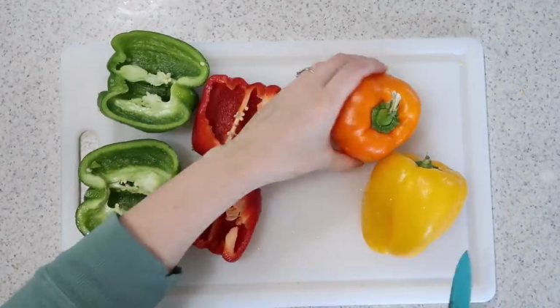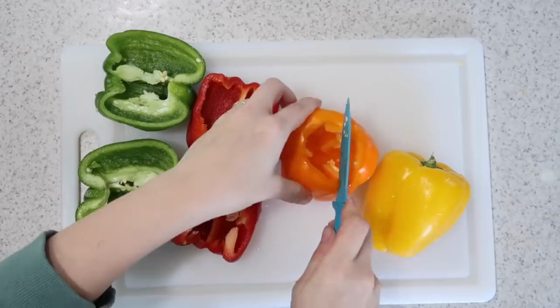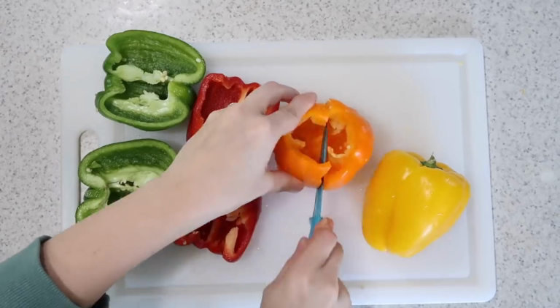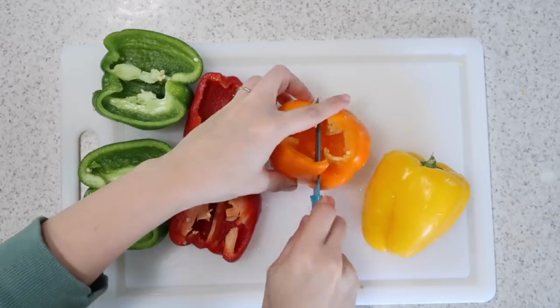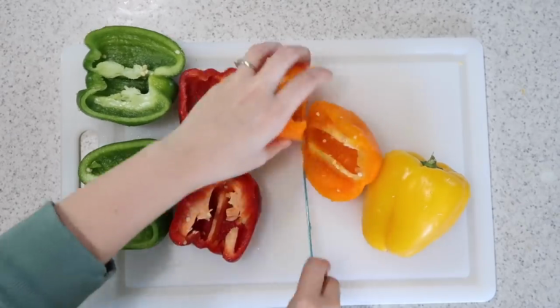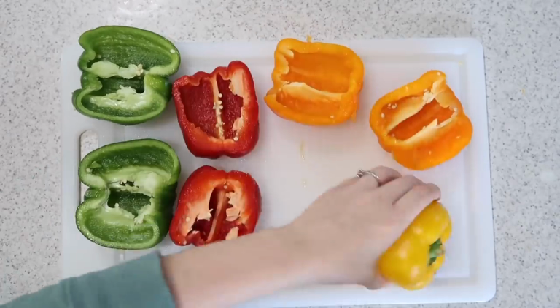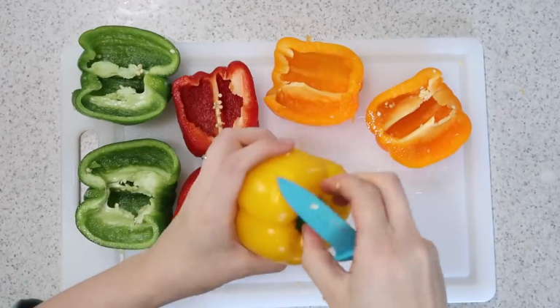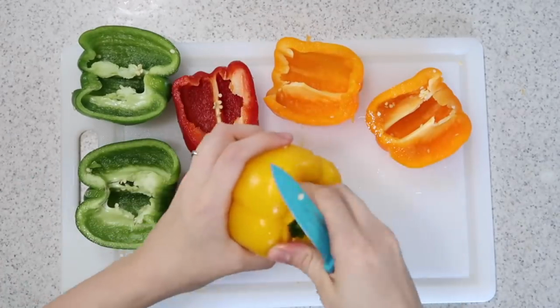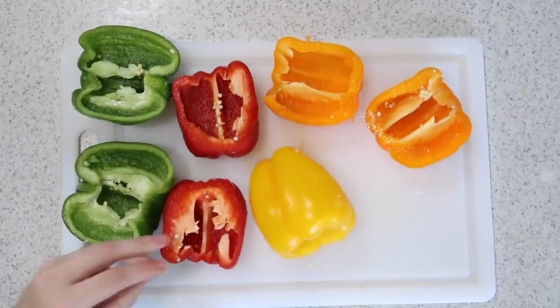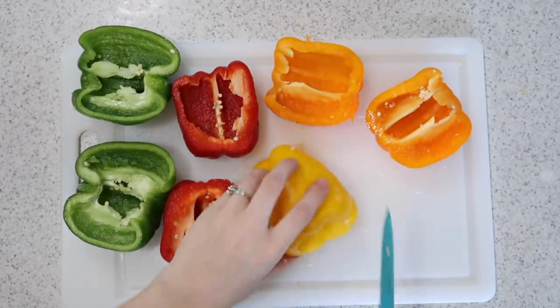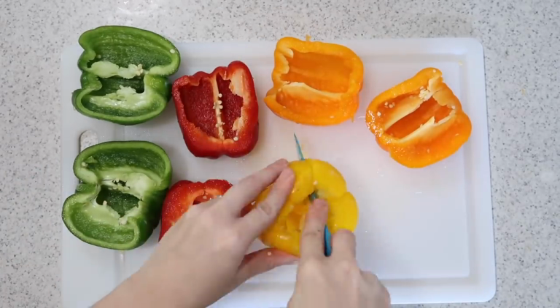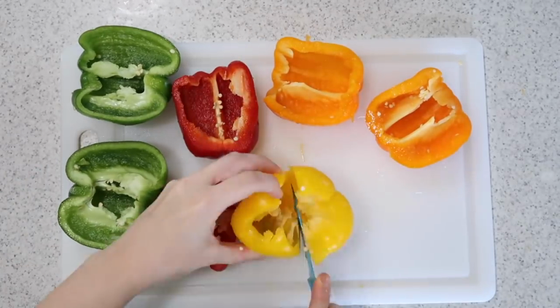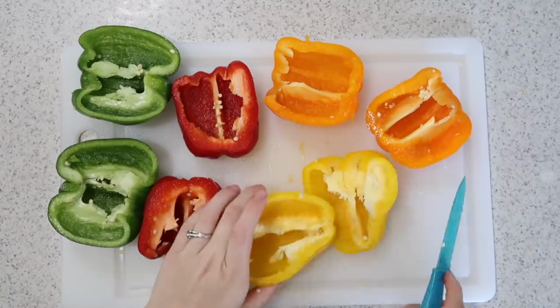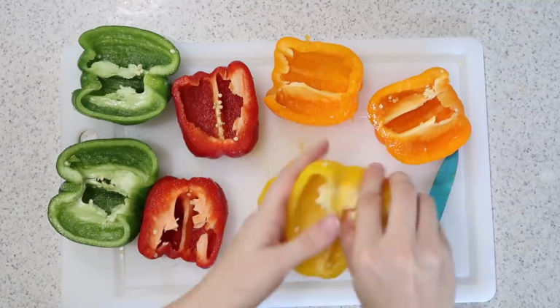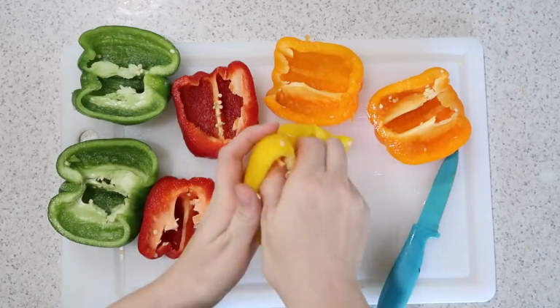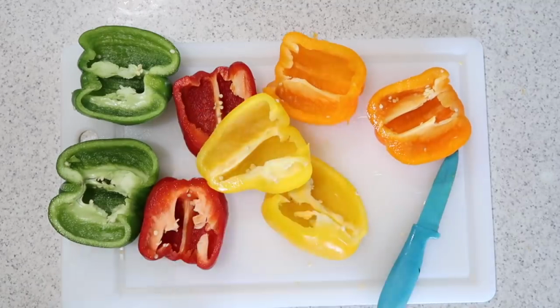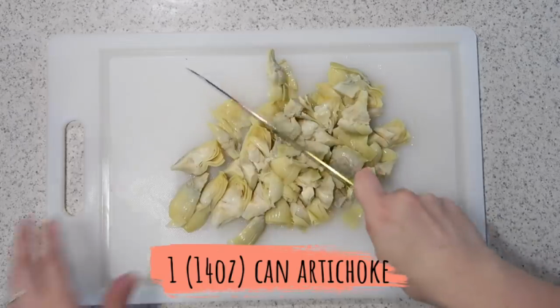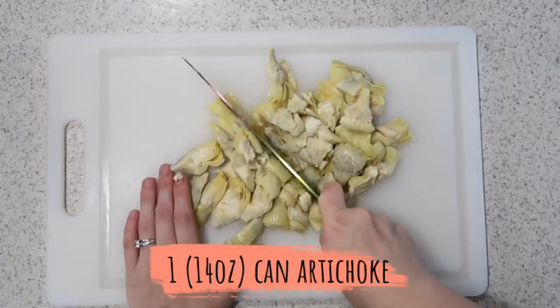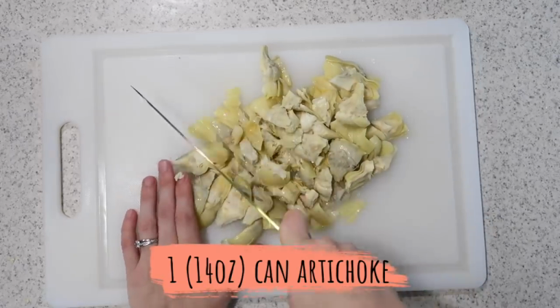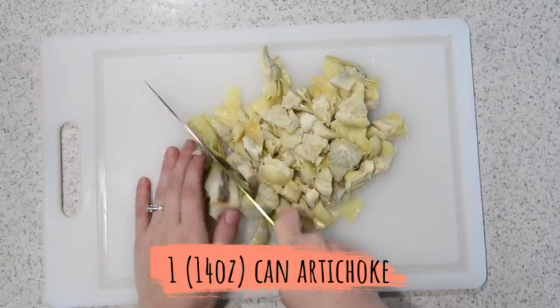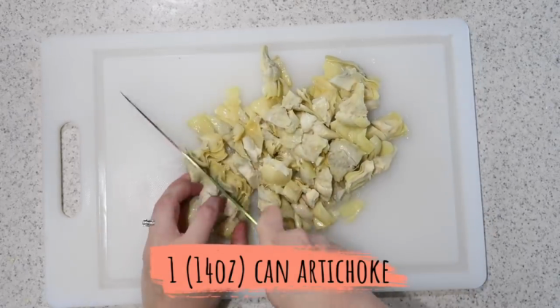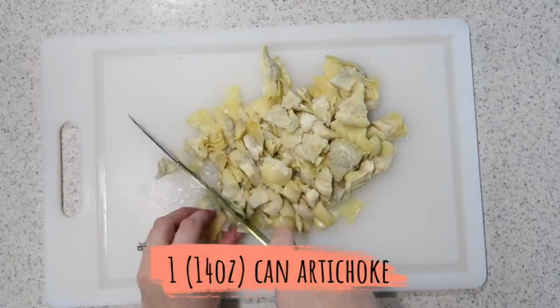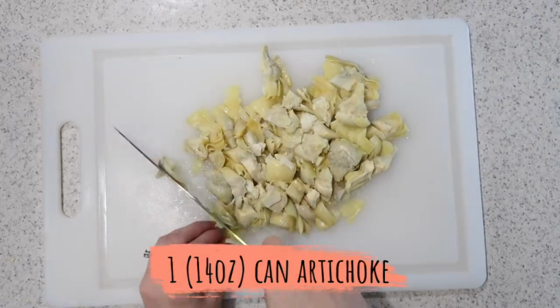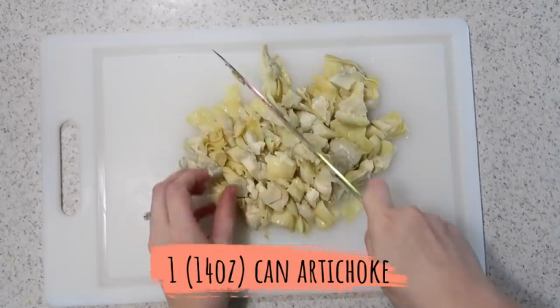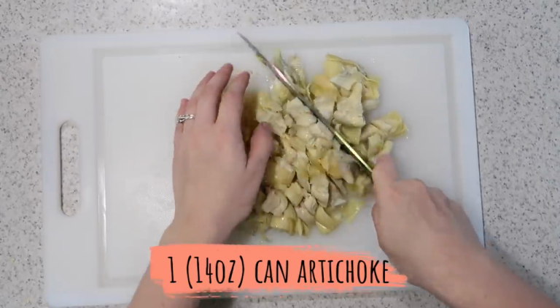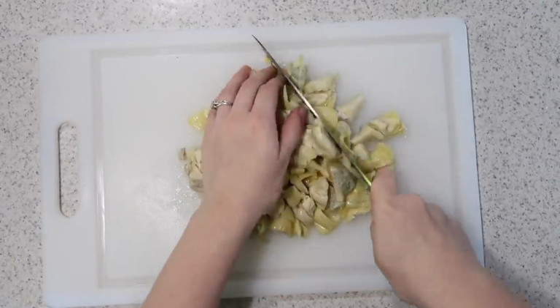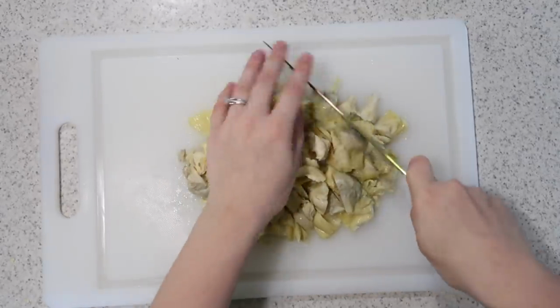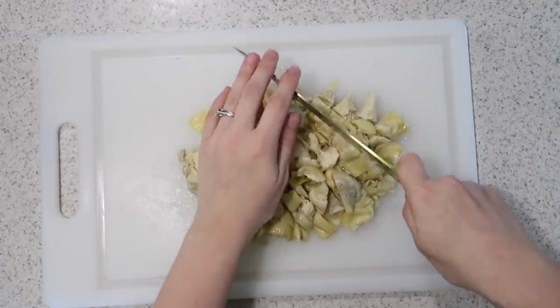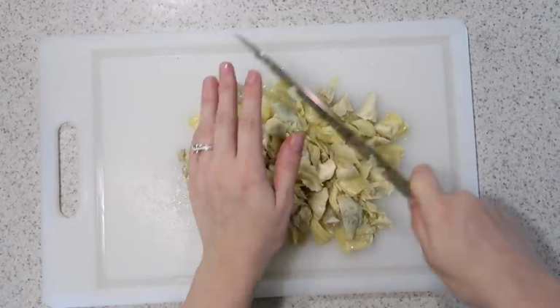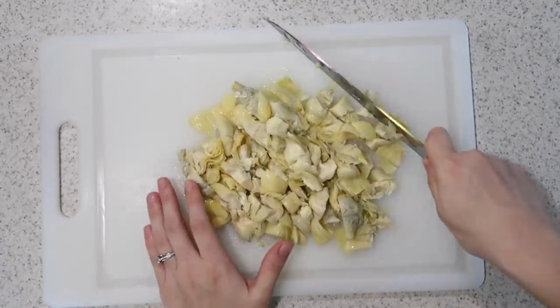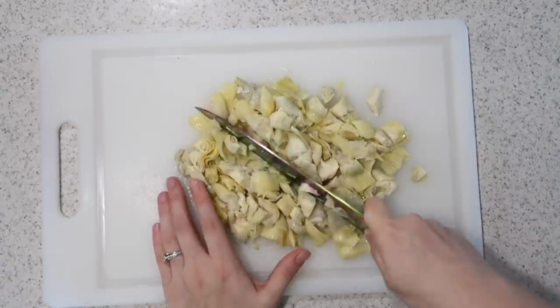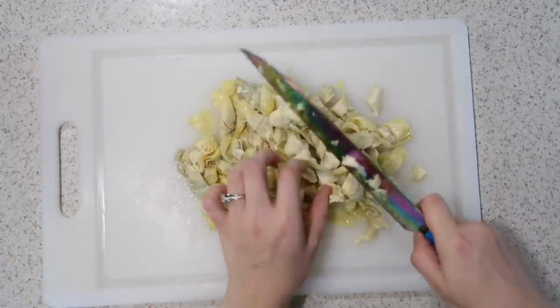Take the middle part of the bell peppers out, clean them up a little bit, and cut each of them in half. Then take your can of artichoke hearts, put them on your cutting board, and chop them up to bite-sized pieces.